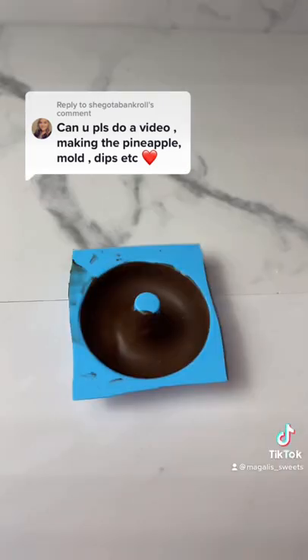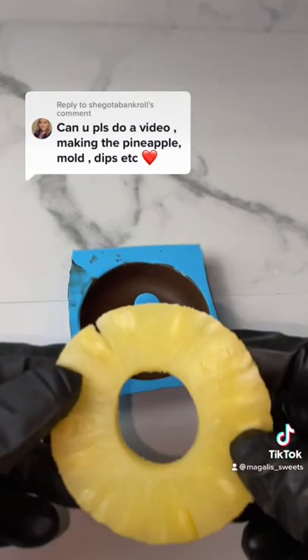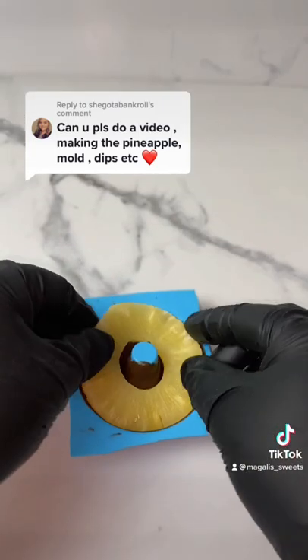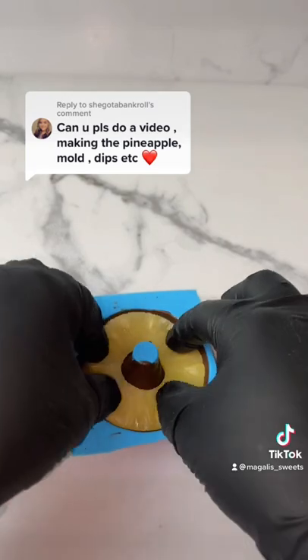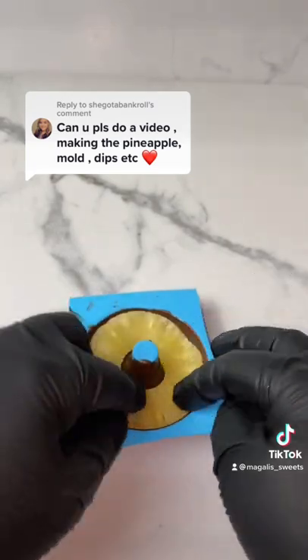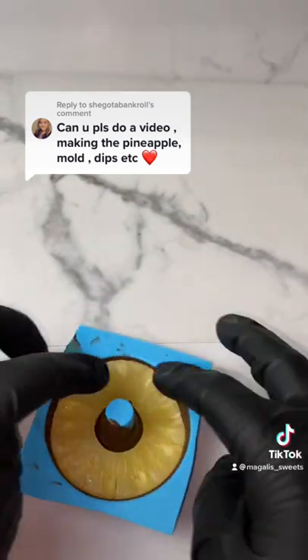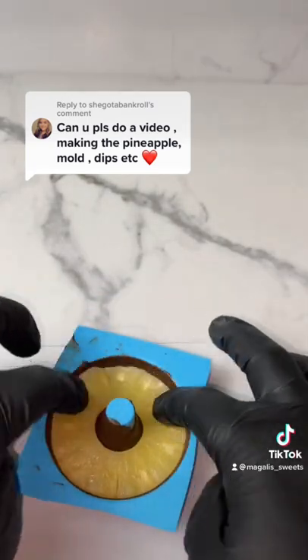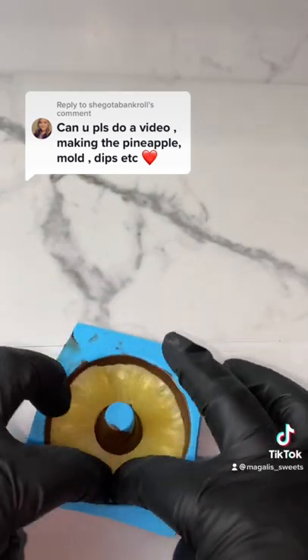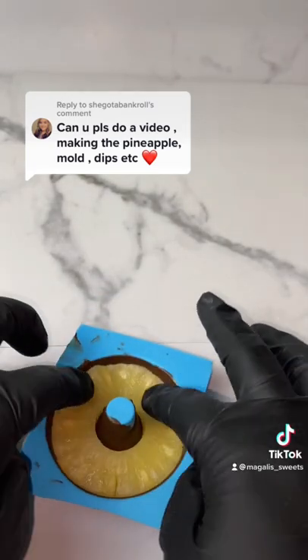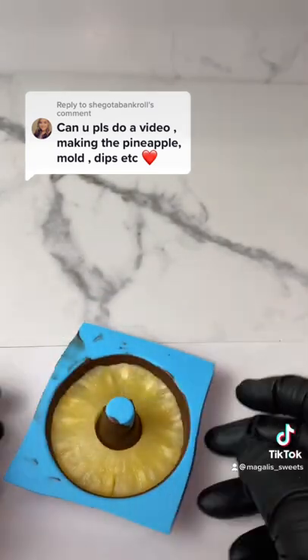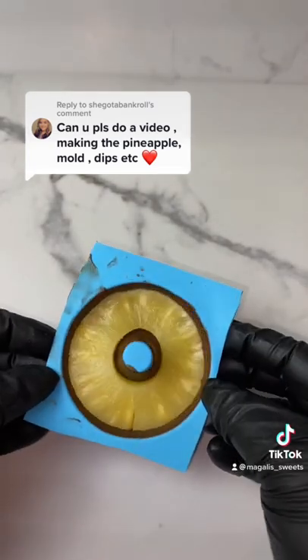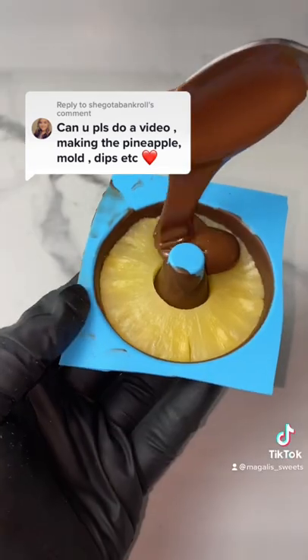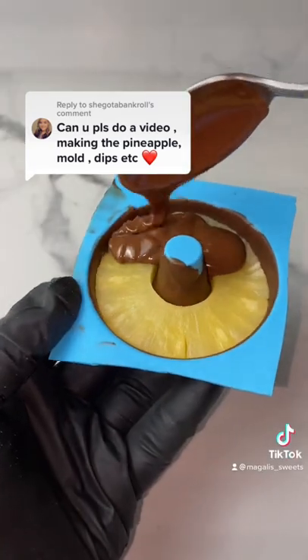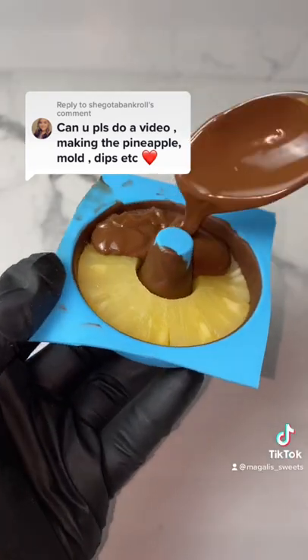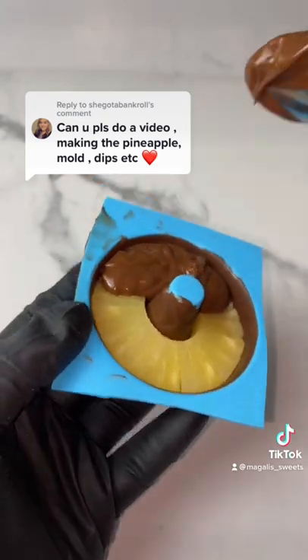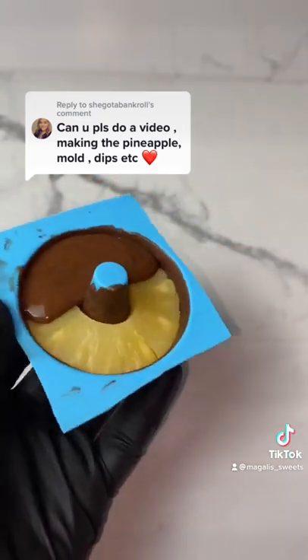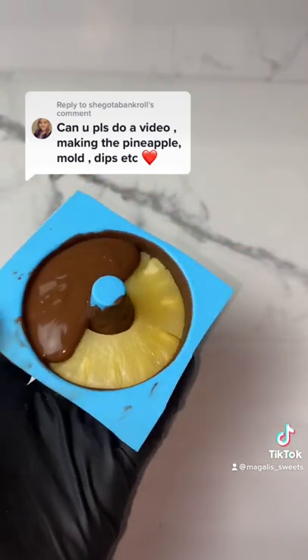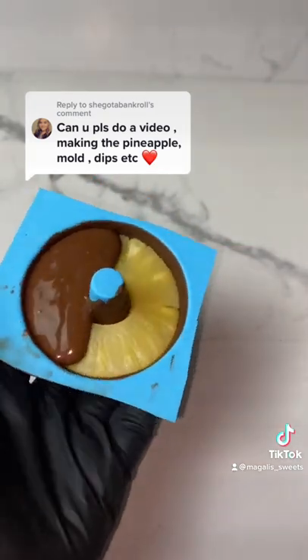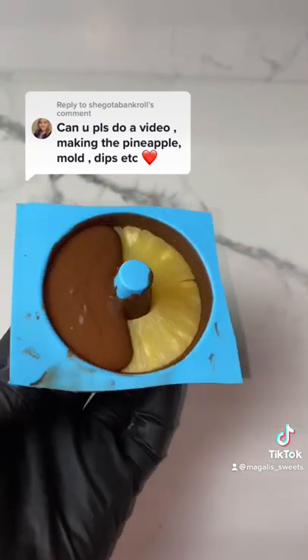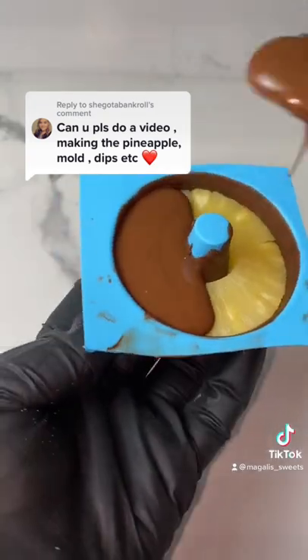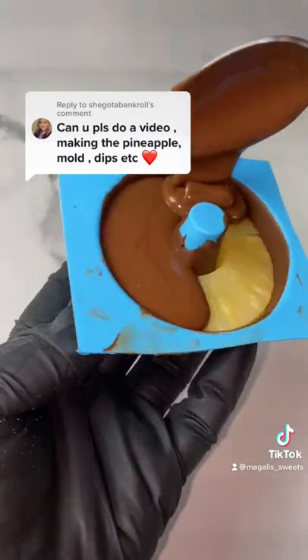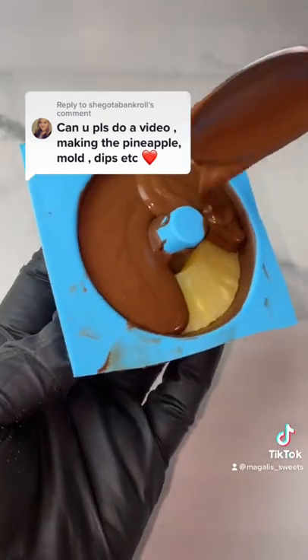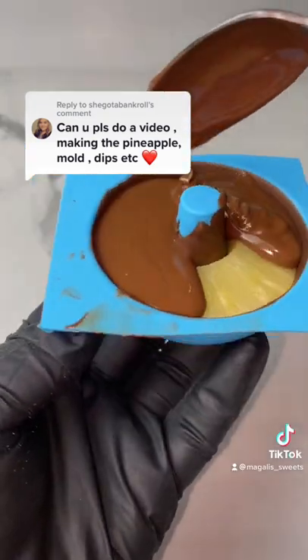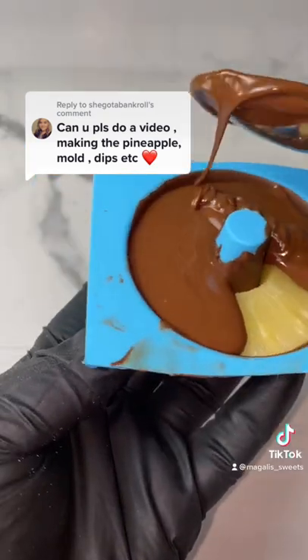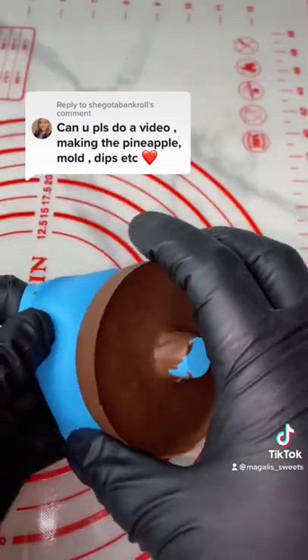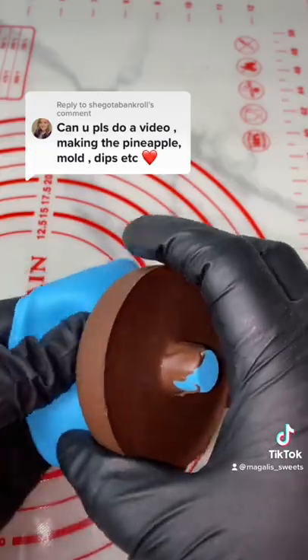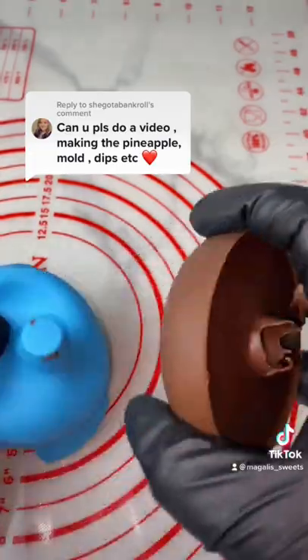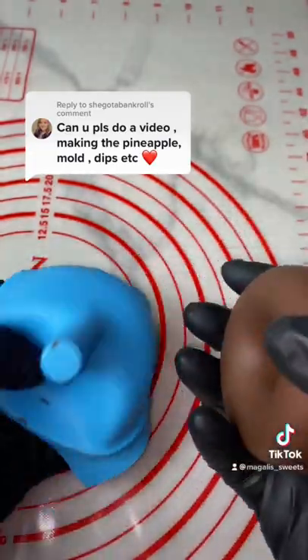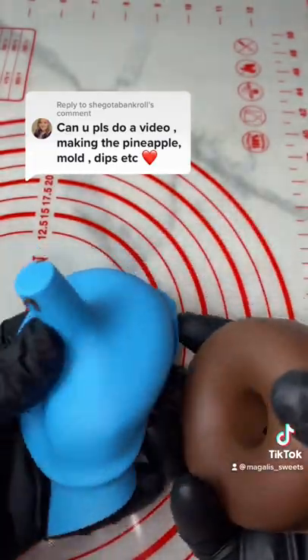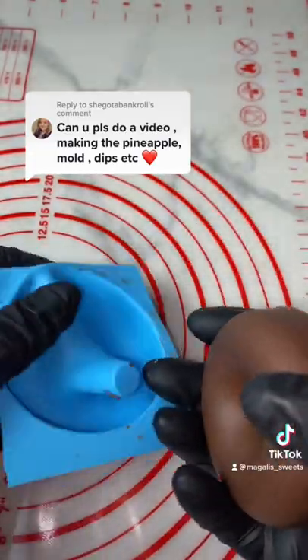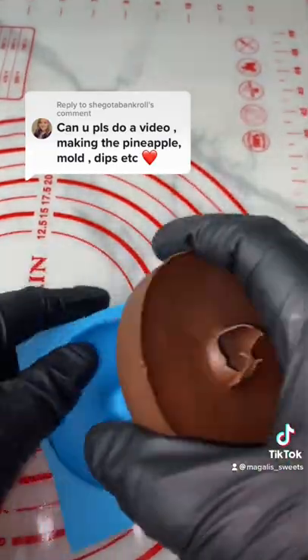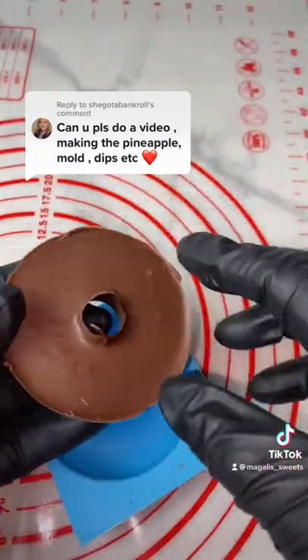Anyways, you can get the mold on Amazon — it'll be linked in my Amazon storefront in my bio. Basically, you do it like a cocoa bomb almost.